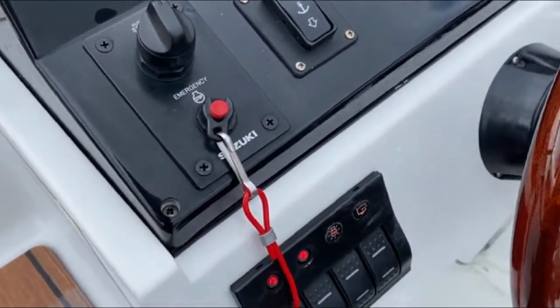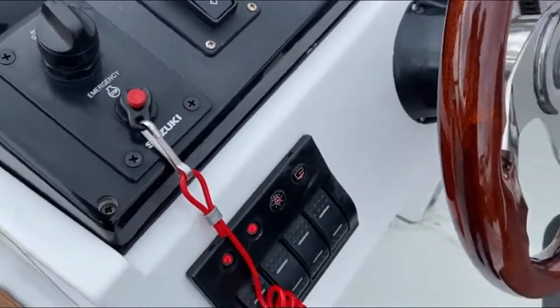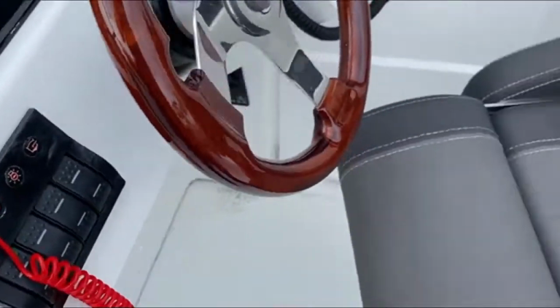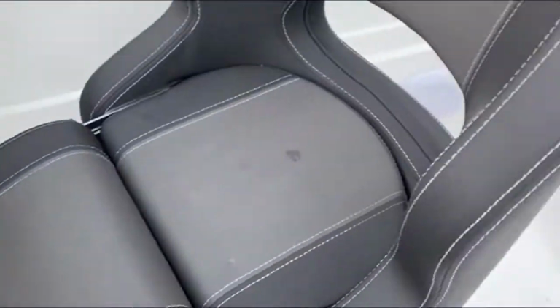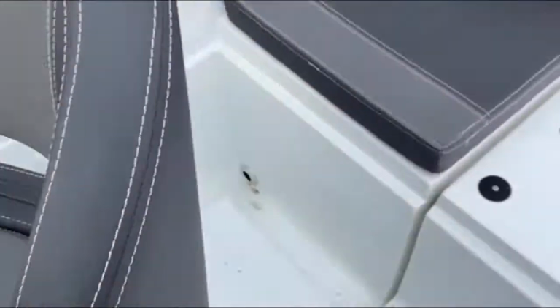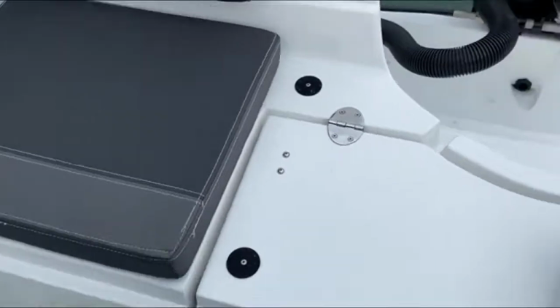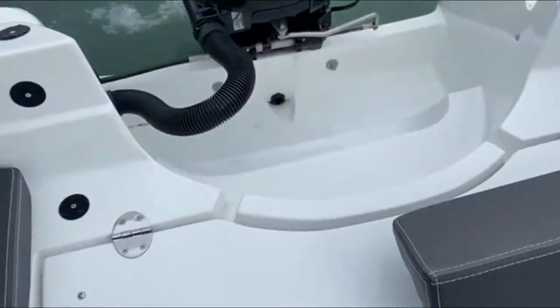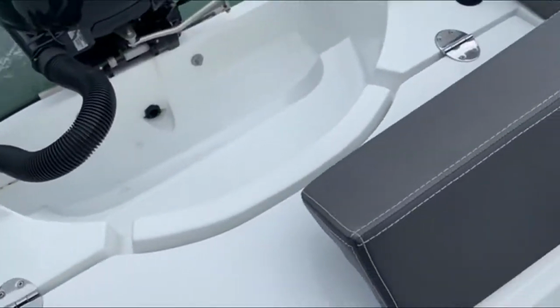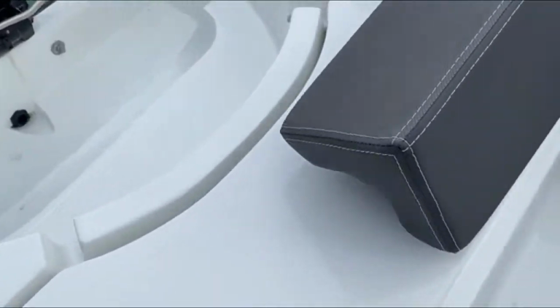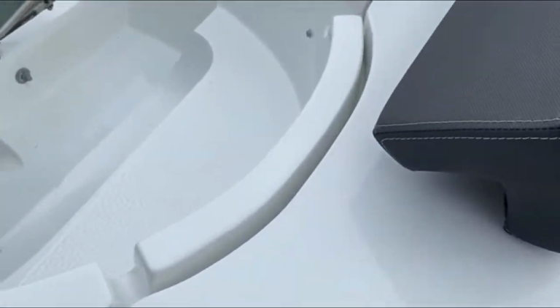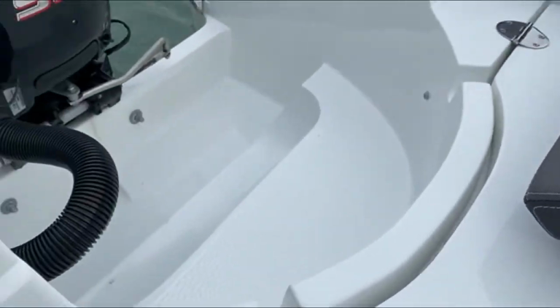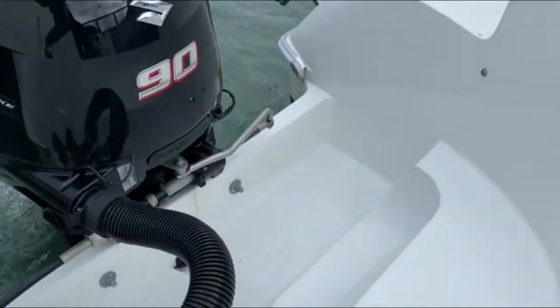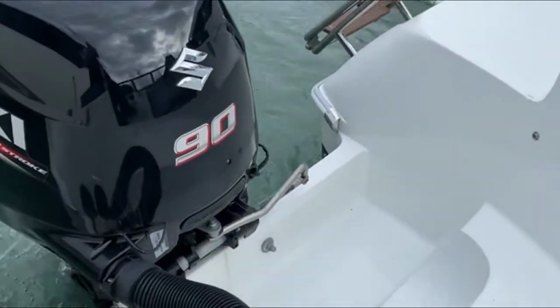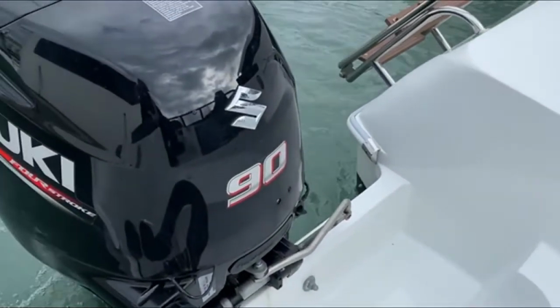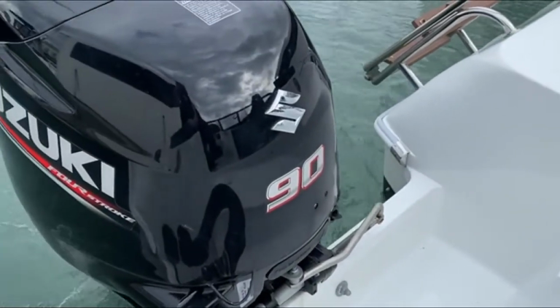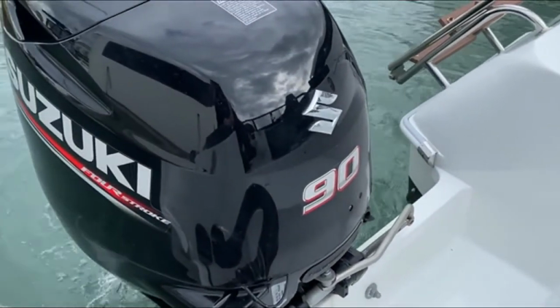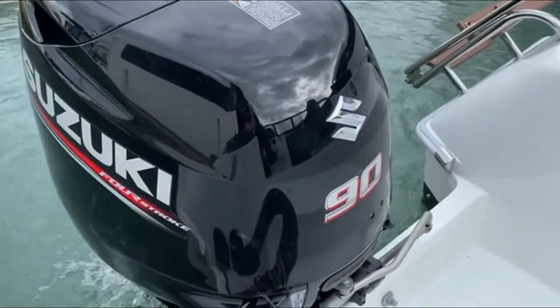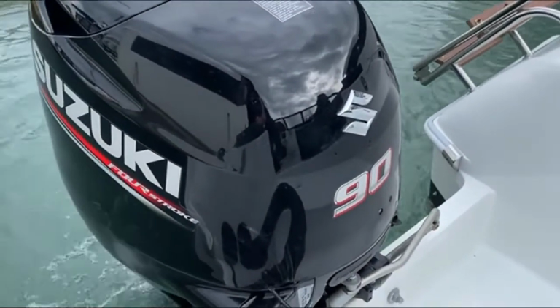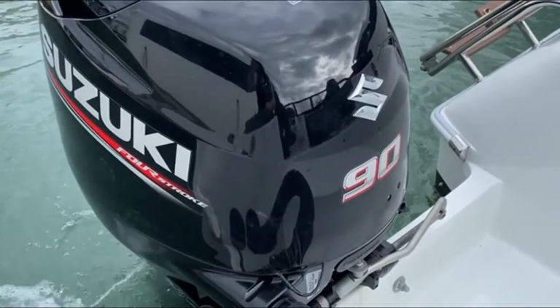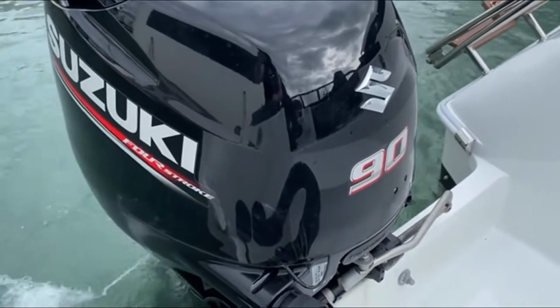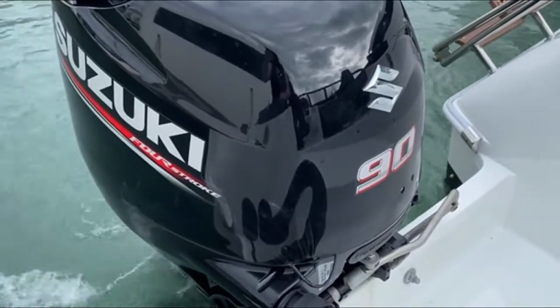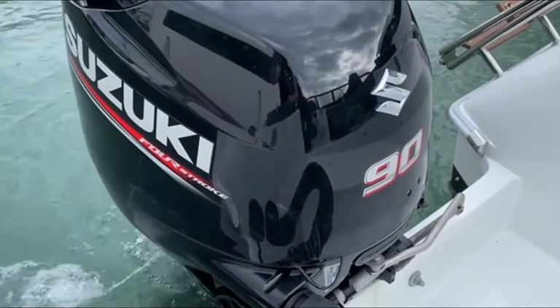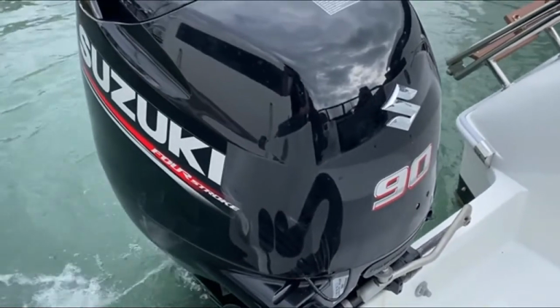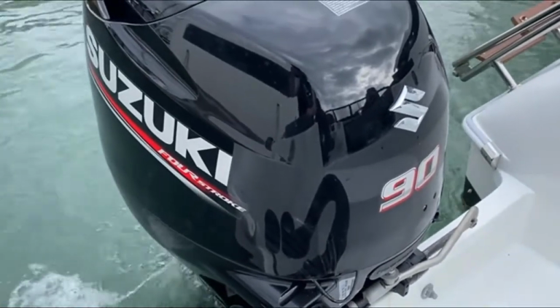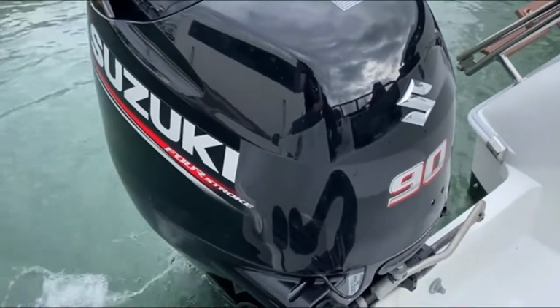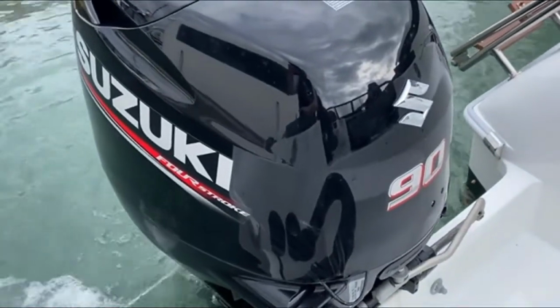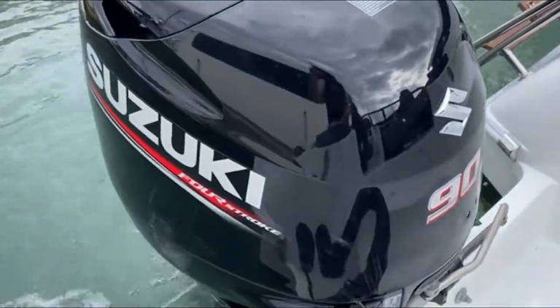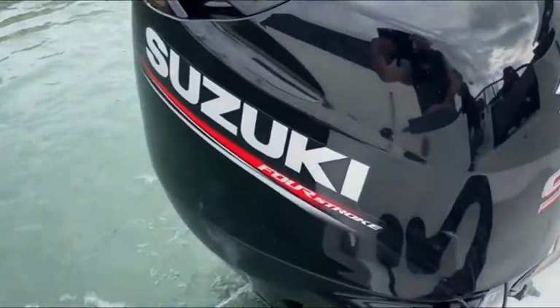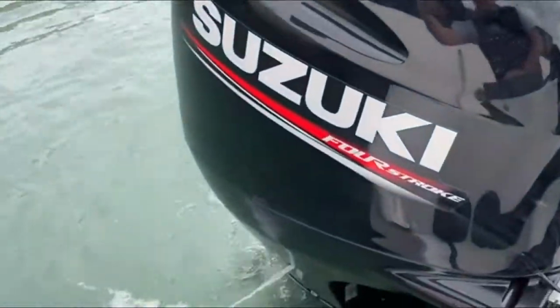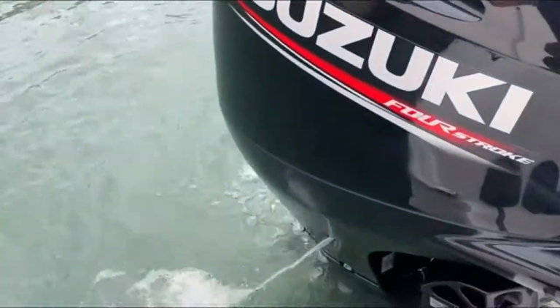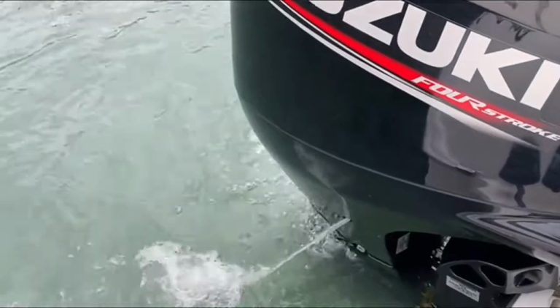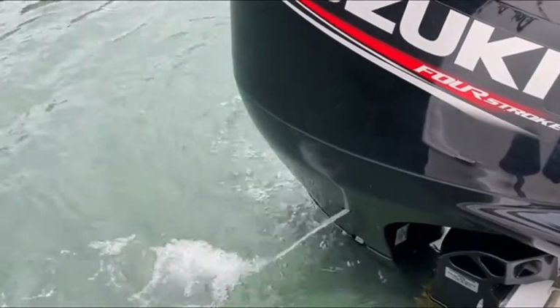There we go — a nice start. Just look over the stern, we can see the engine's running nicely. We've got a quite healthy coolant flow there, which is always nice to see.